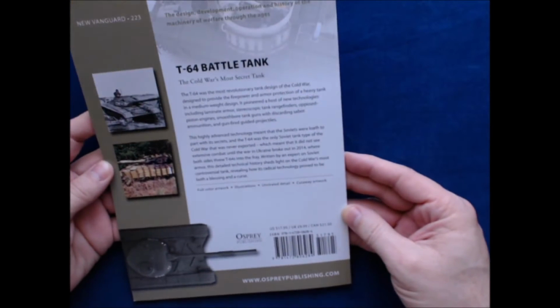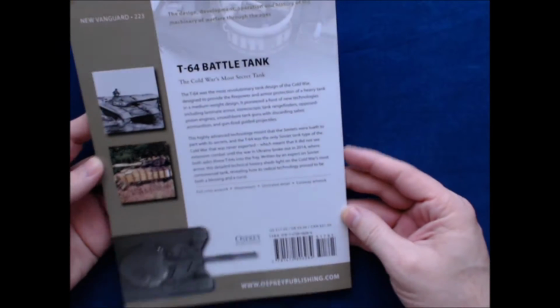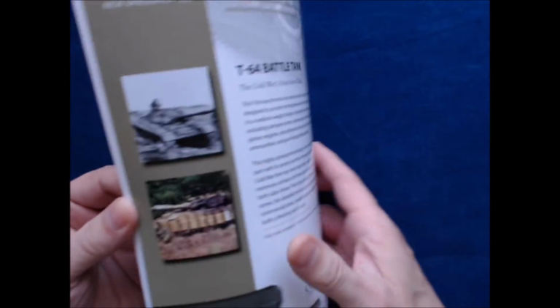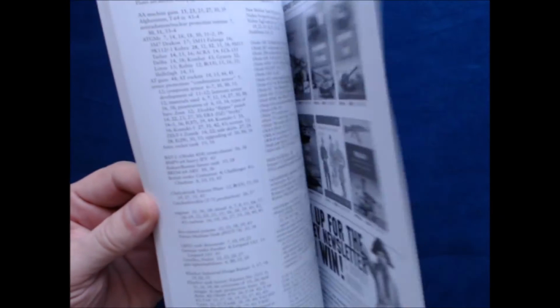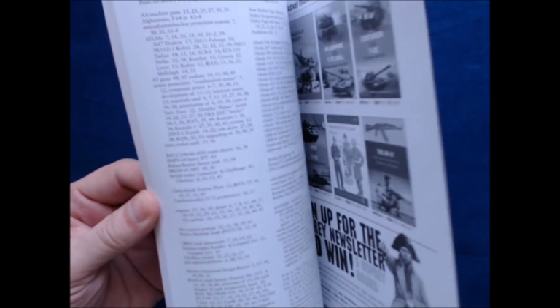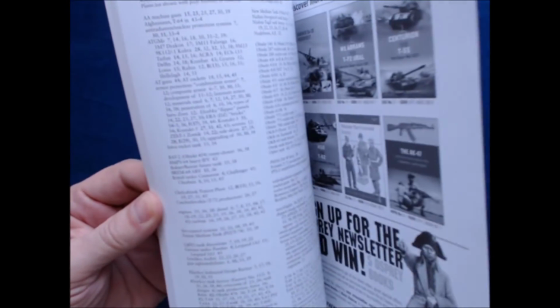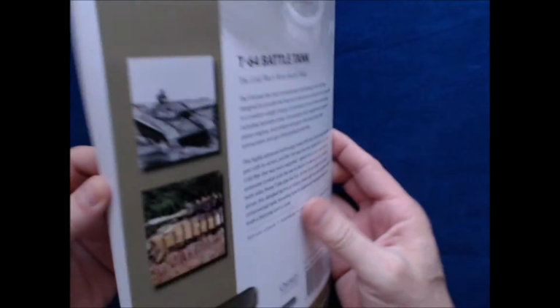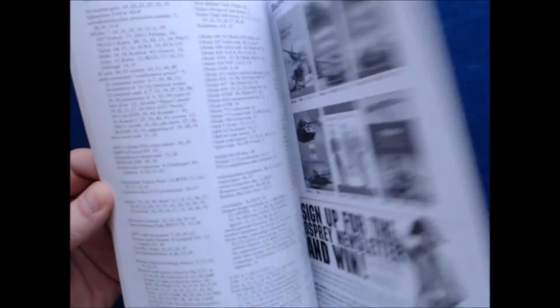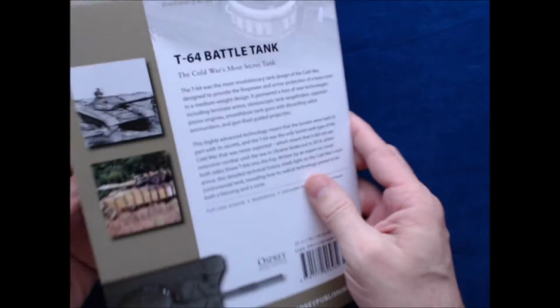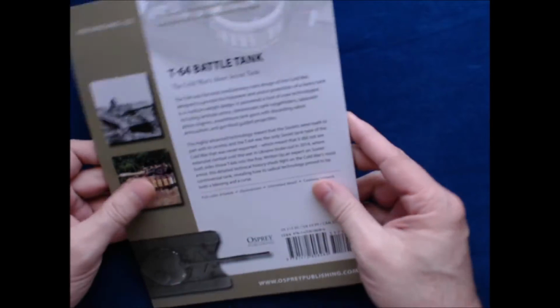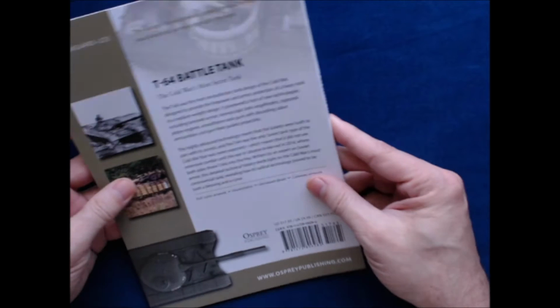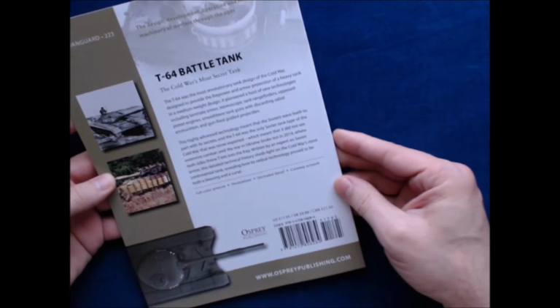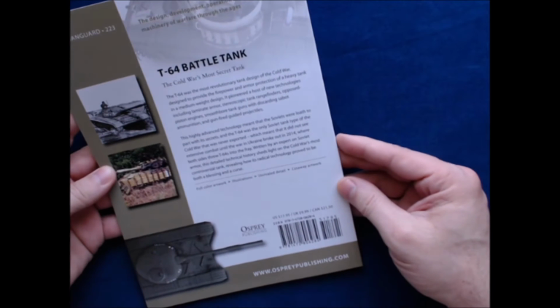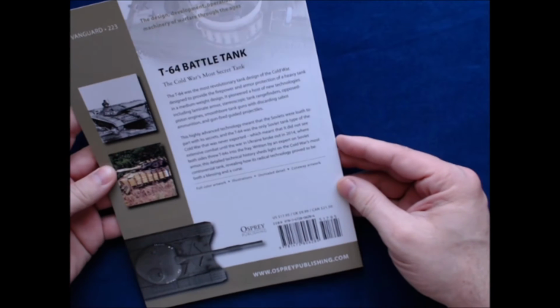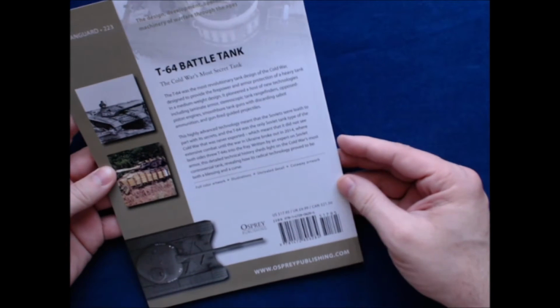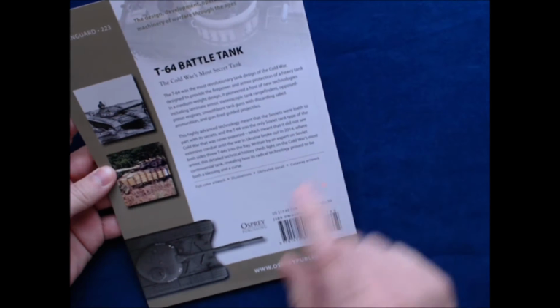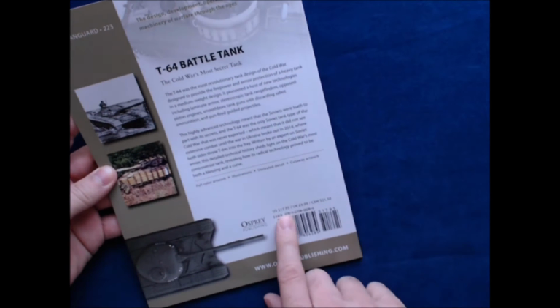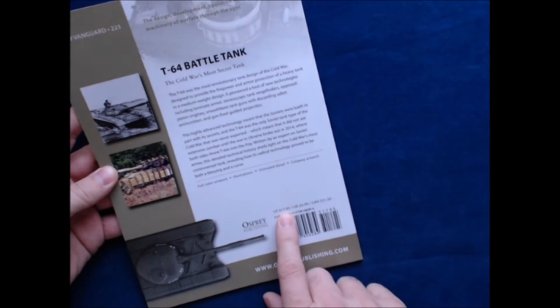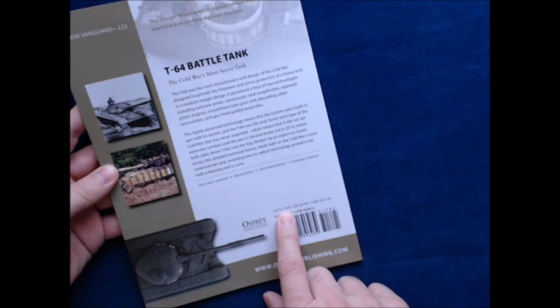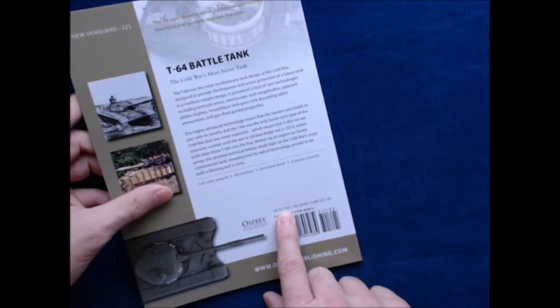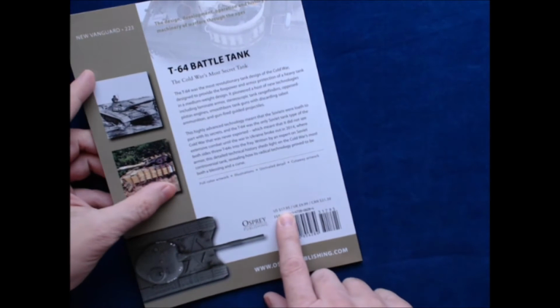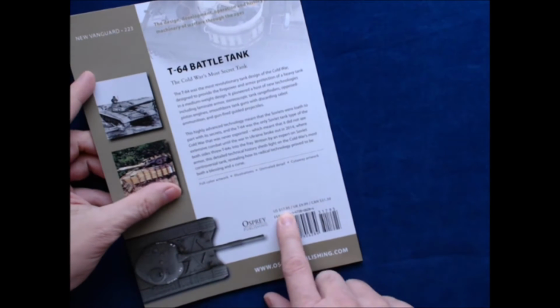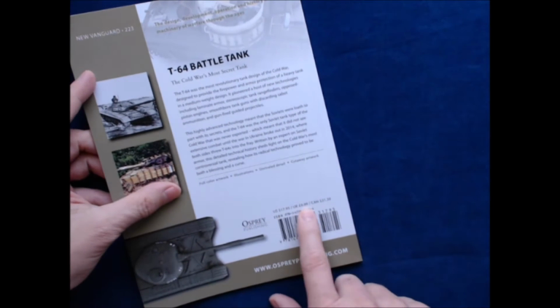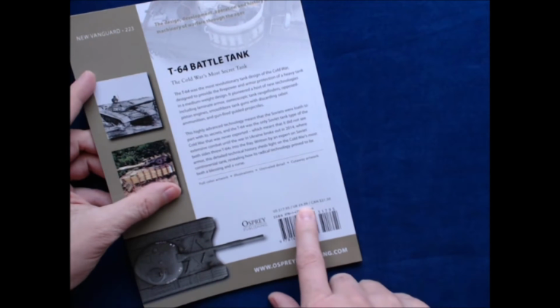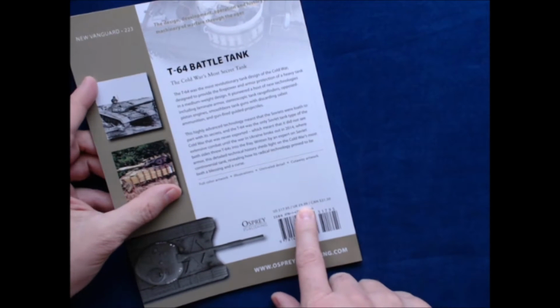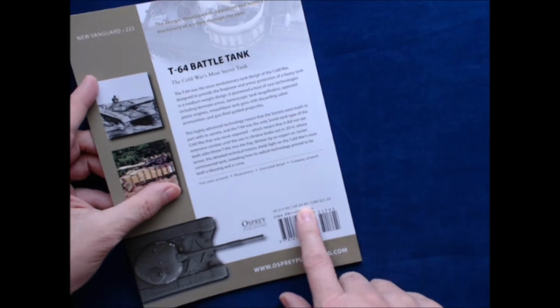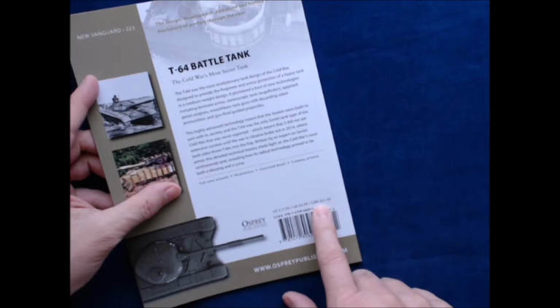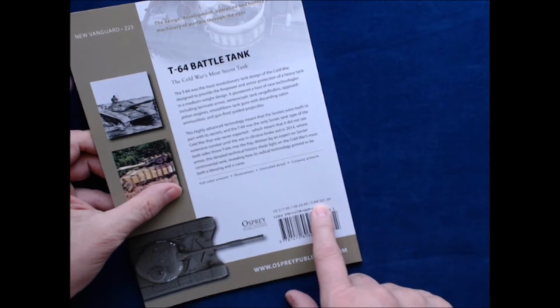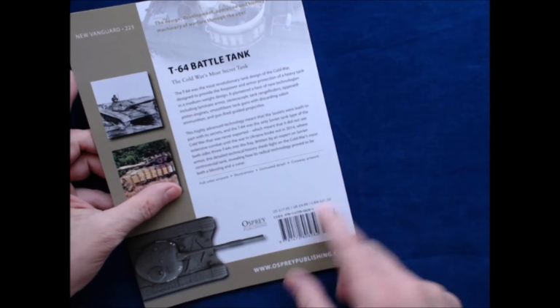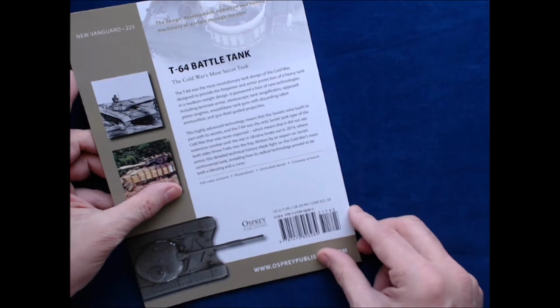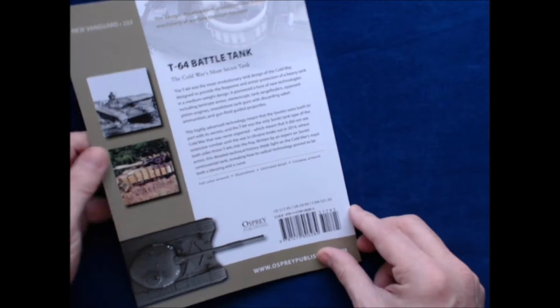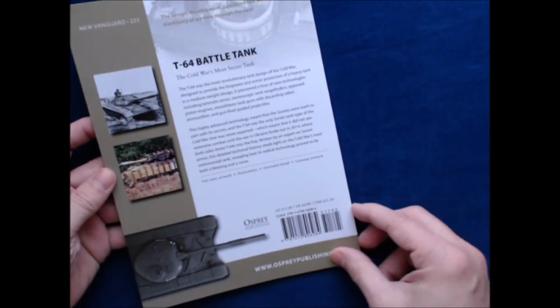The book itself is about 48 pages, including the index. In the United States it lists at about $18, in the UK about 10 pounds, and in Canada $21.50.